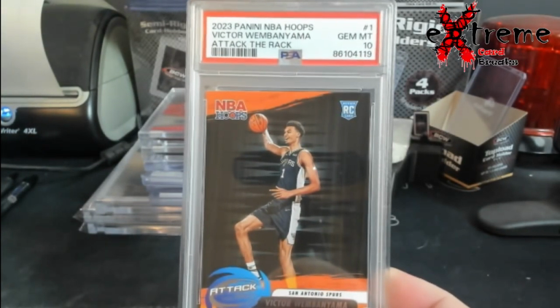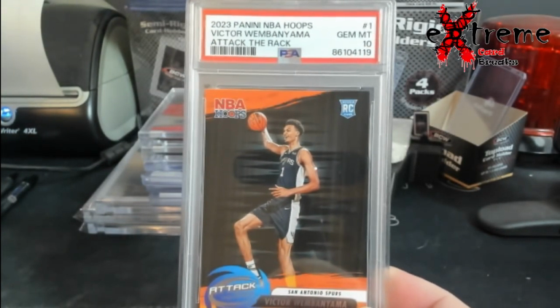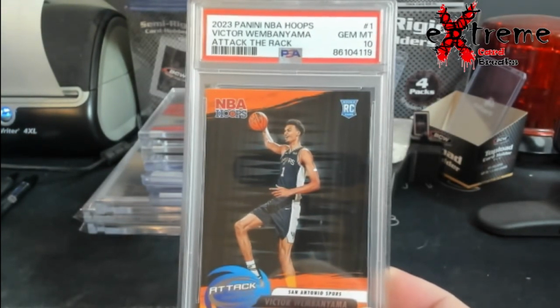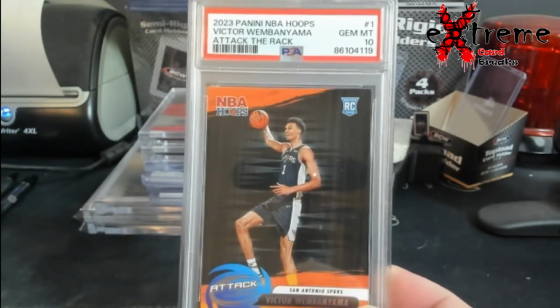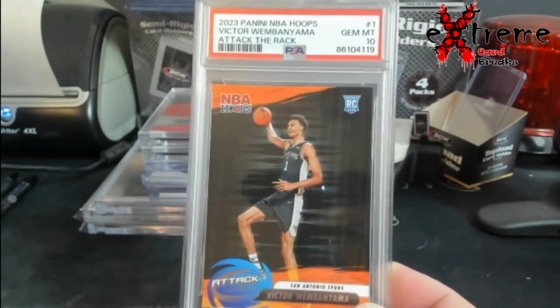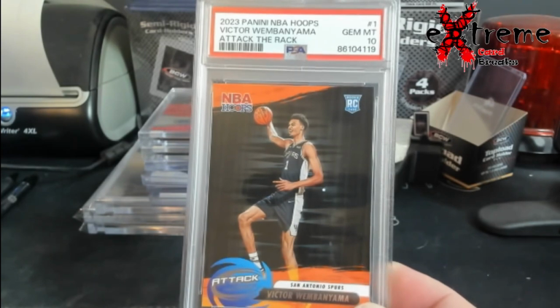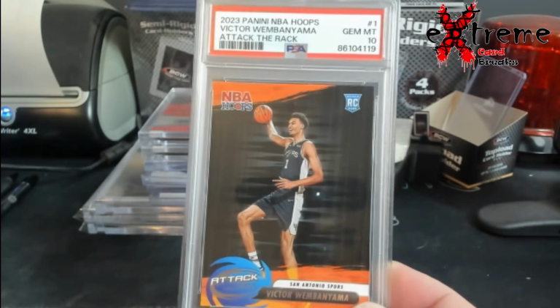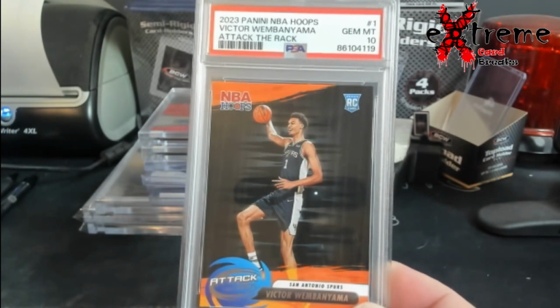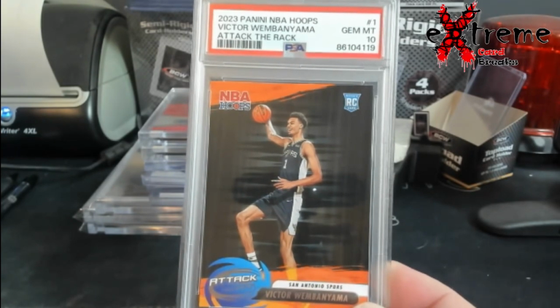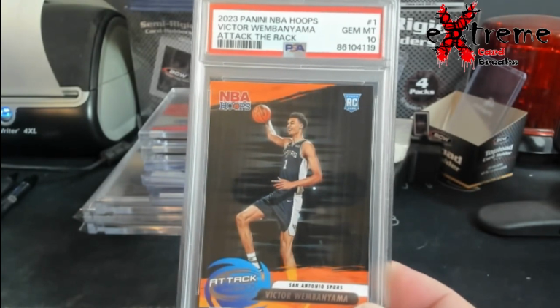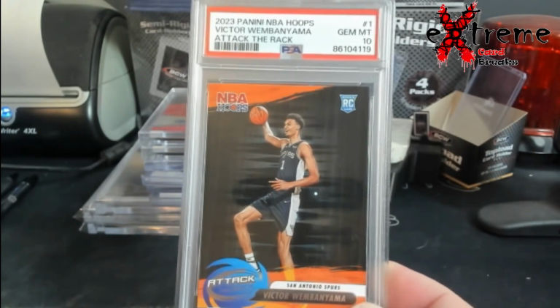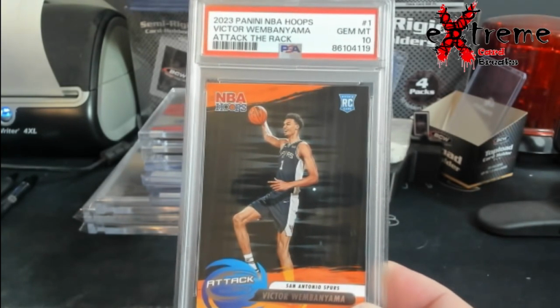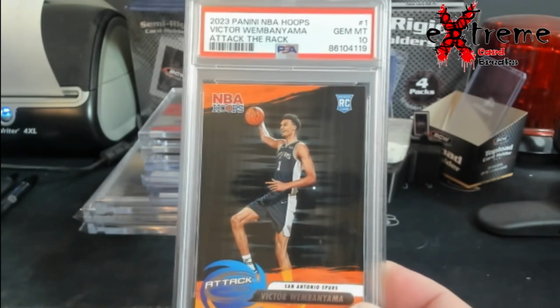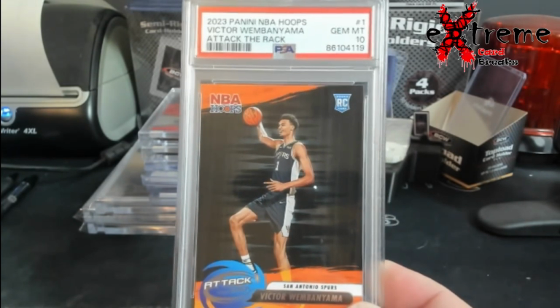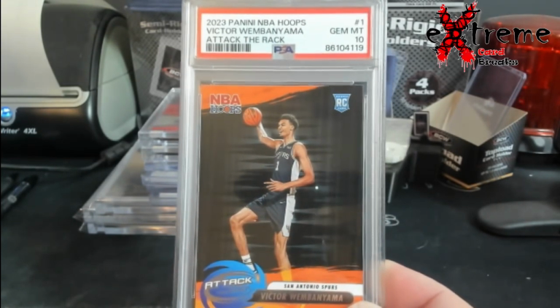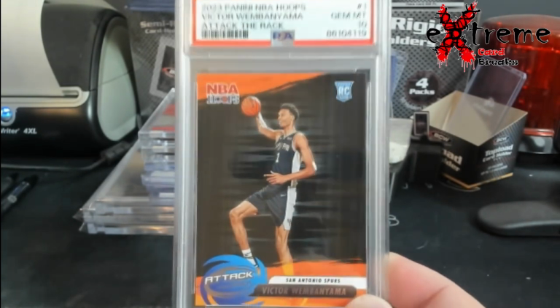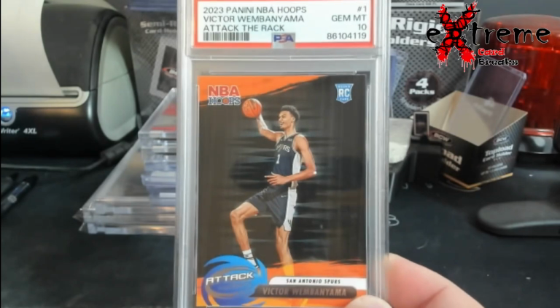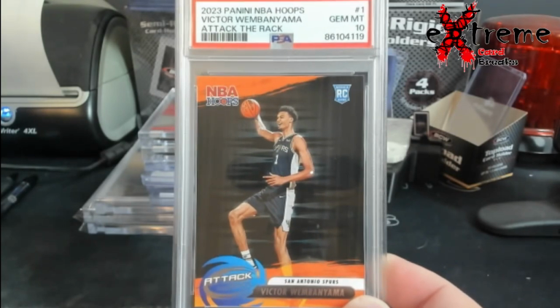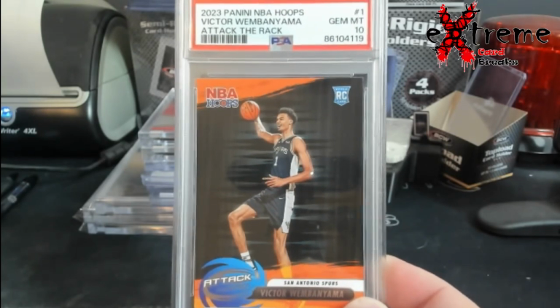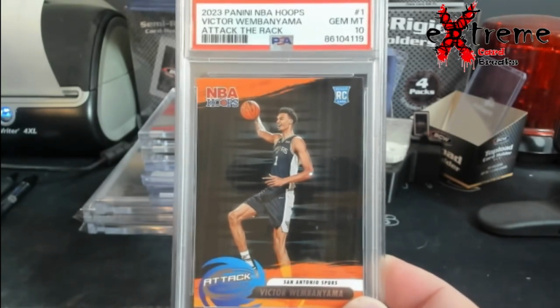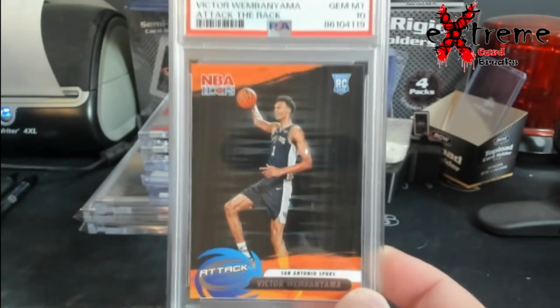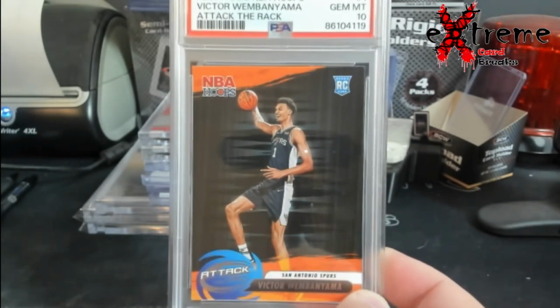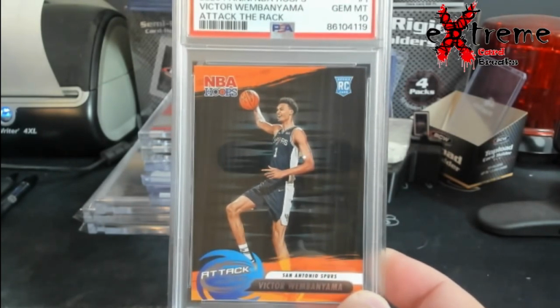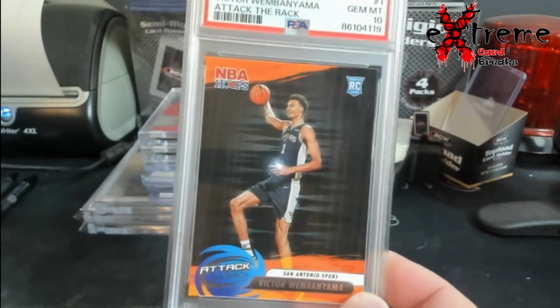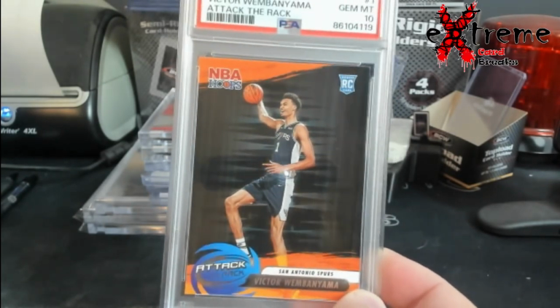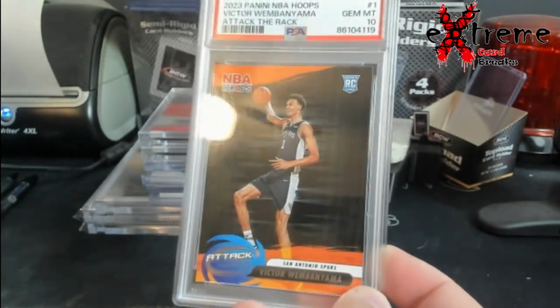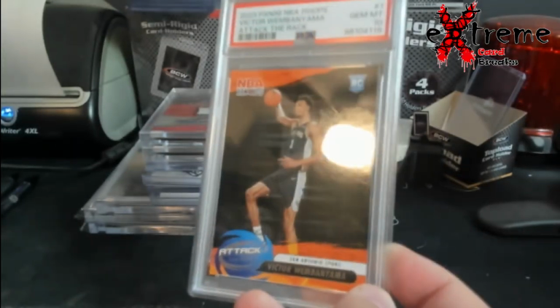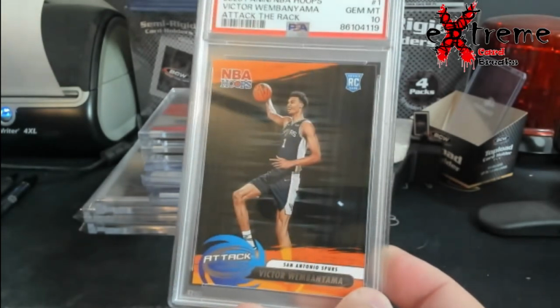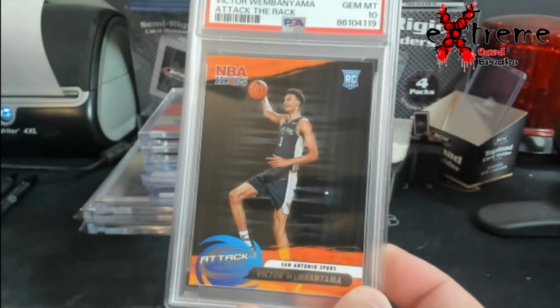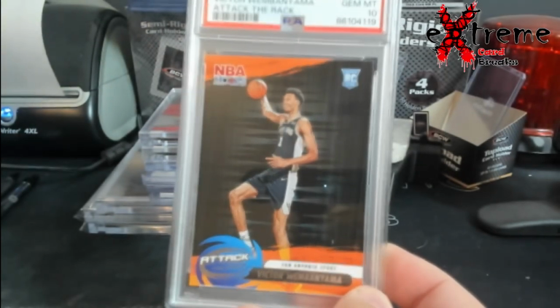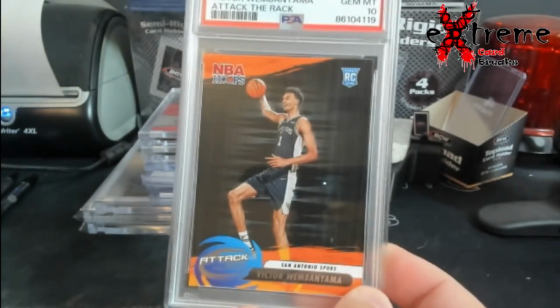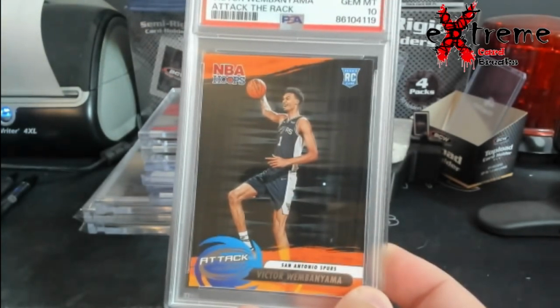First up: Wemby hoops, Attack the Rack, PSA 10. Wemby mania is still running wild — it has overtaken Hulkamania currently. We'll see what happens with this. I think it'll probably sell this weekend over in Lexington.